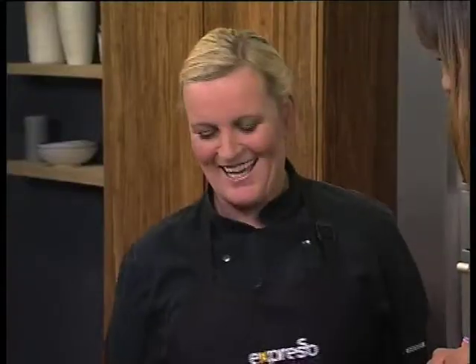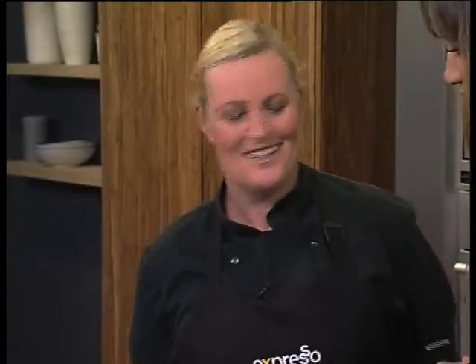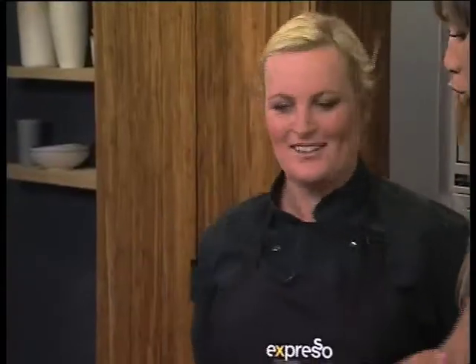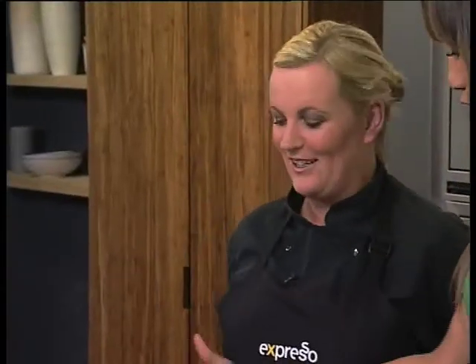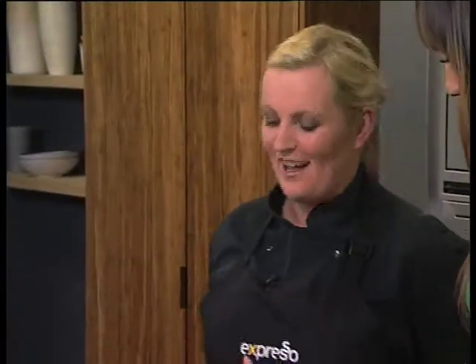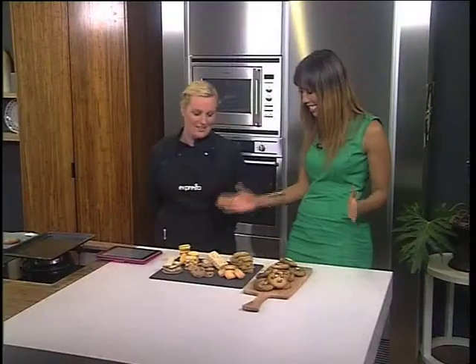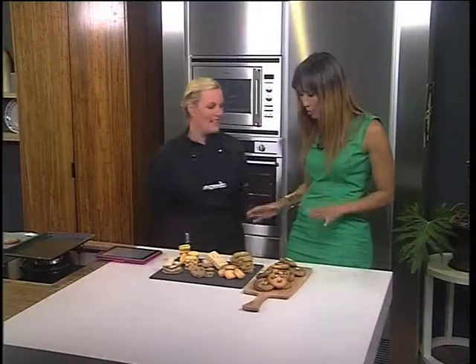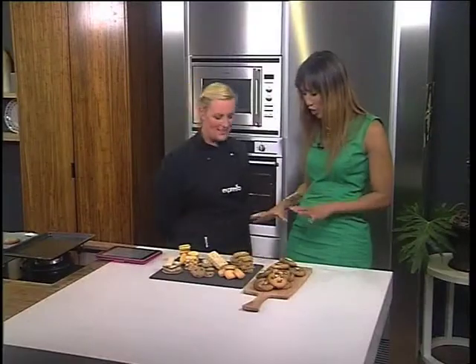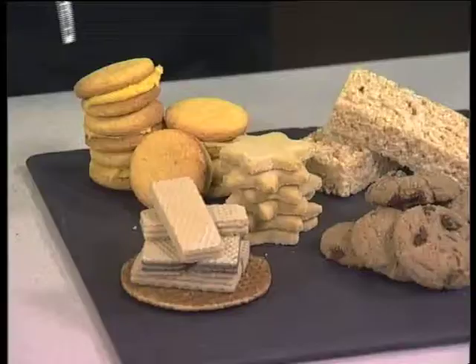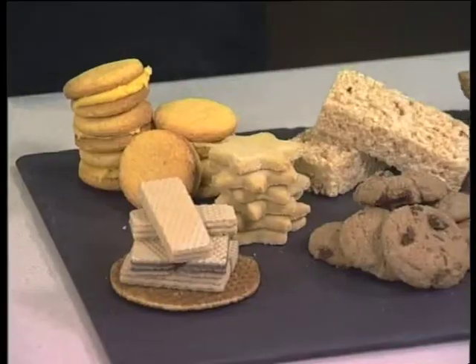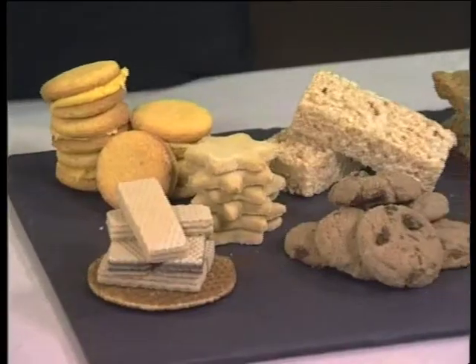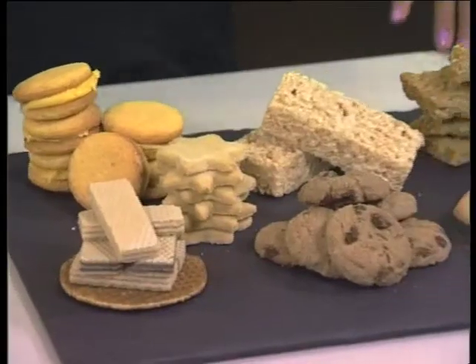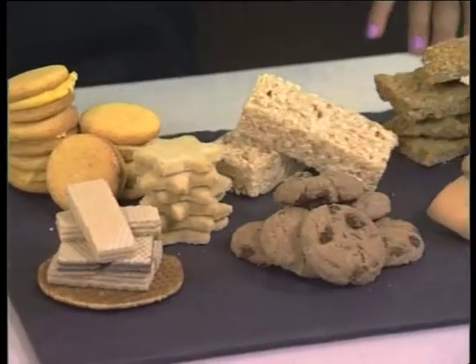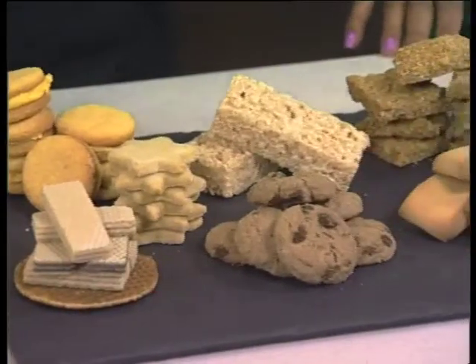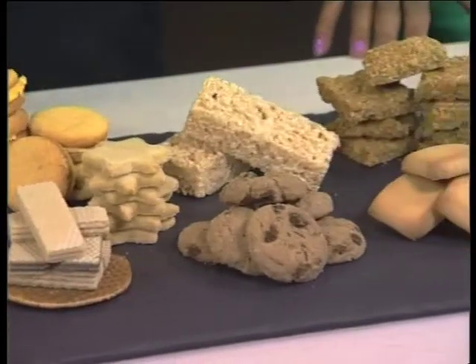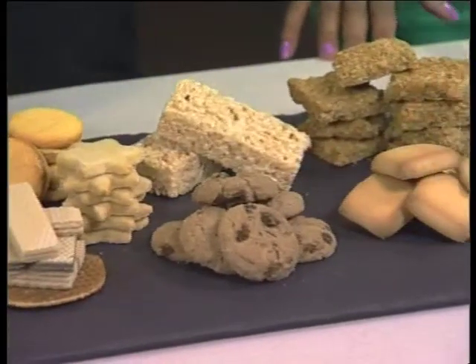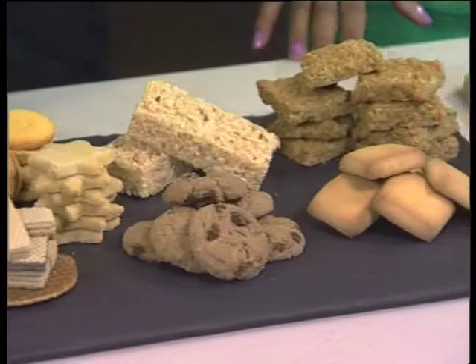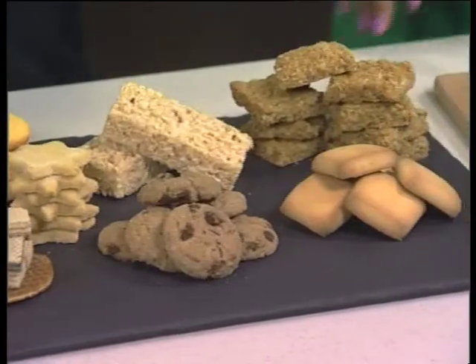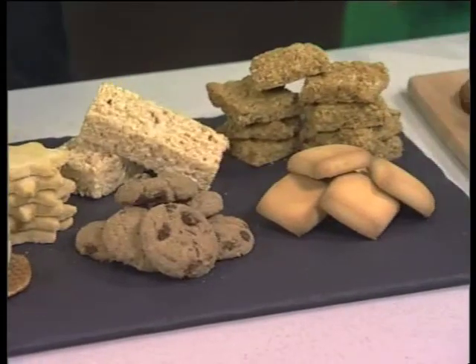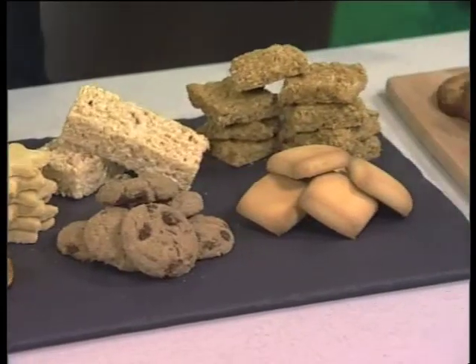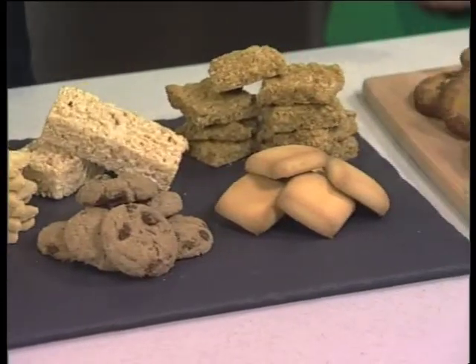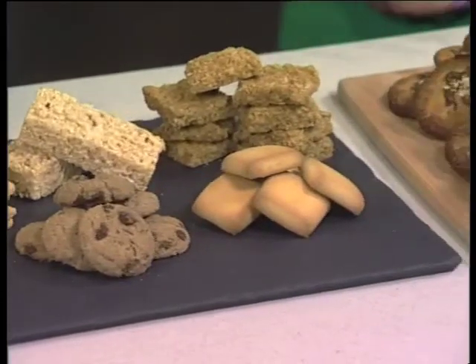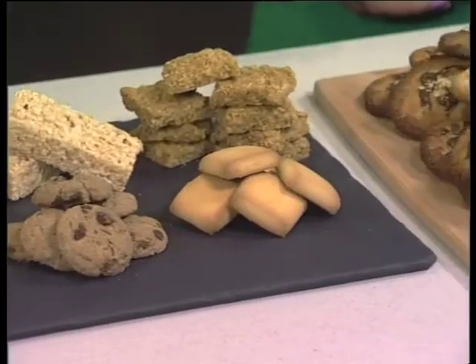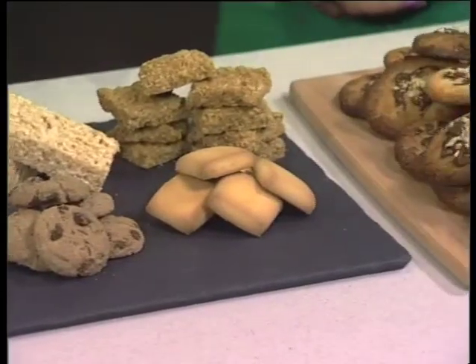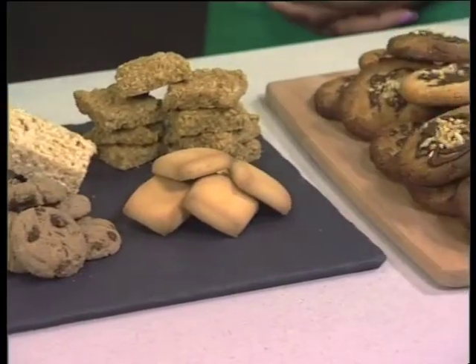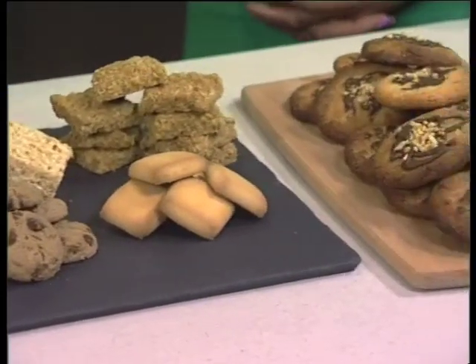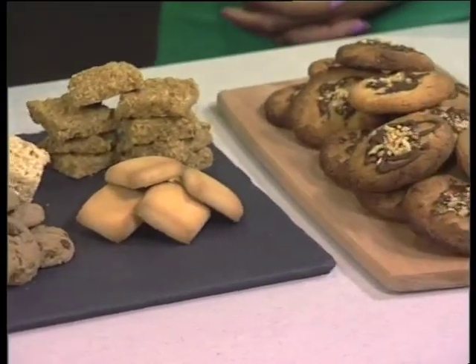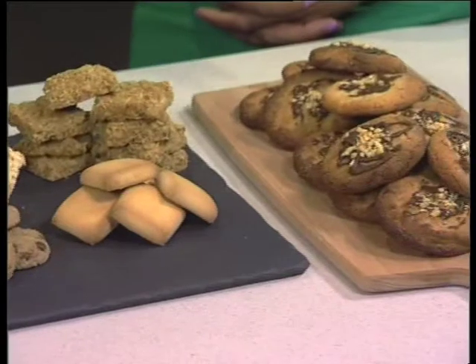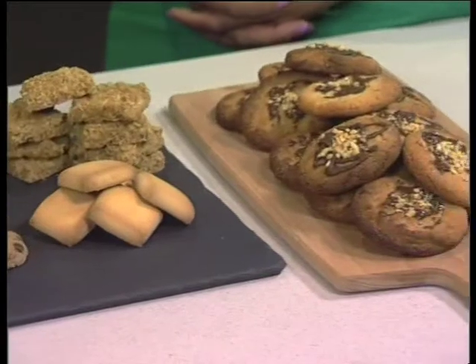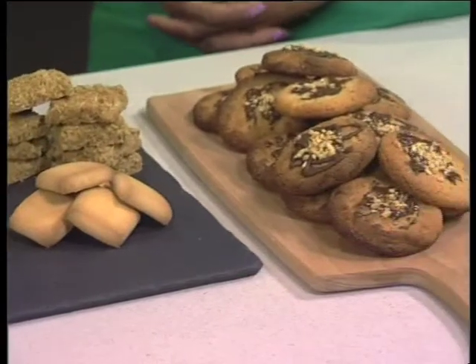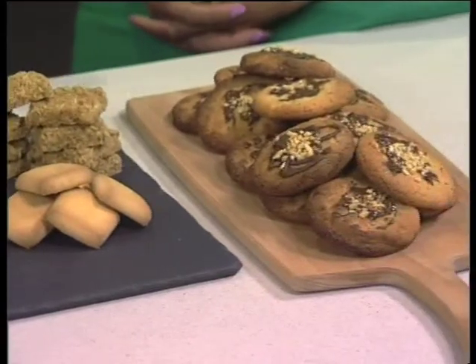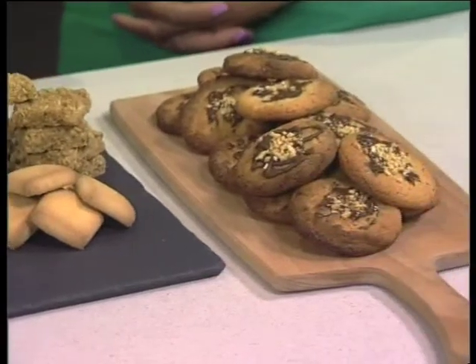Thanks, Leanne. So I see a whole range of different cookies here. Tell me more about what you've got displayed here. These are basically a run of what you'll see in most supermarkets, what you'll try at home — kind of all the cookies we eat. And each one of them has got a different method to making them.